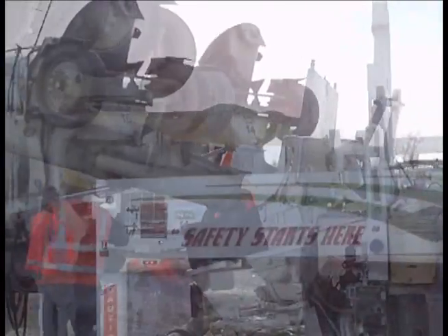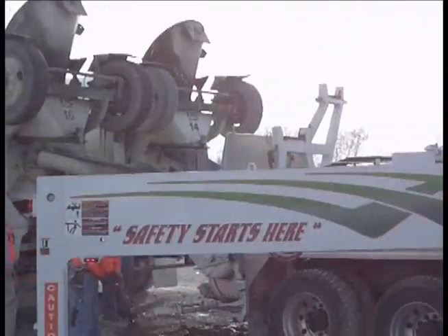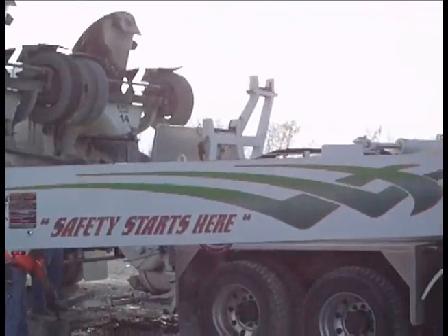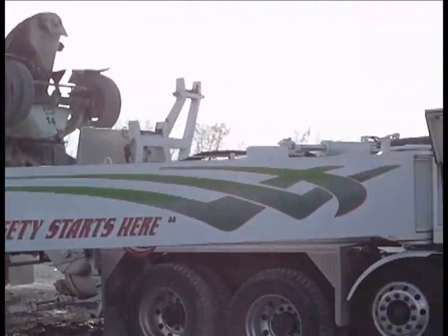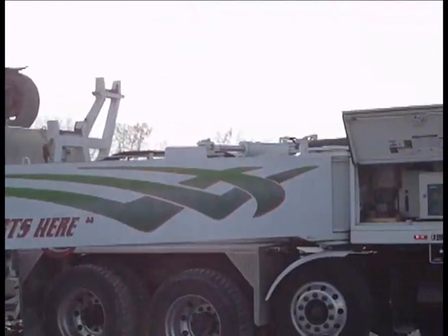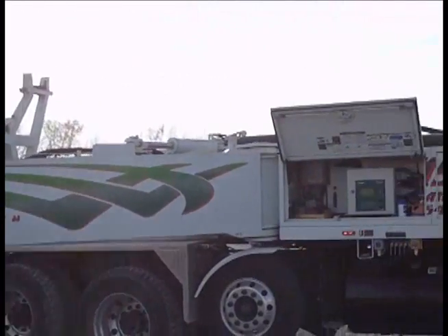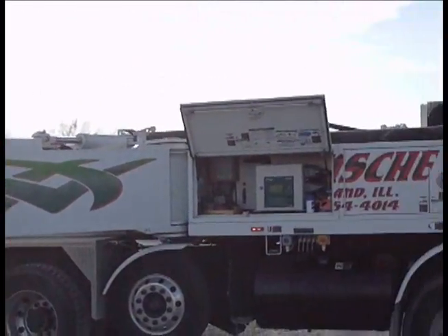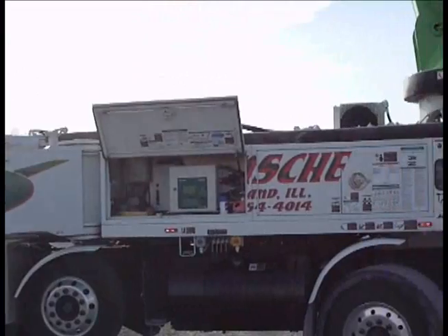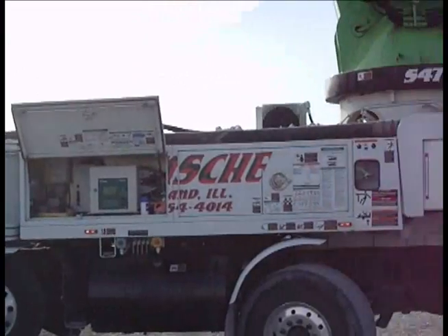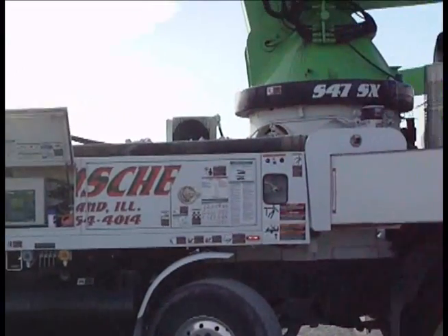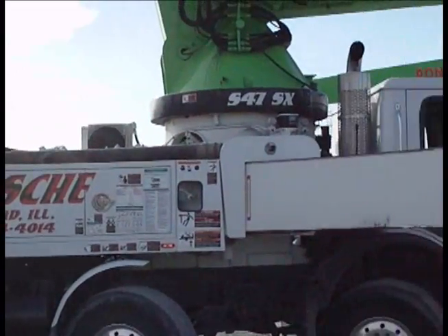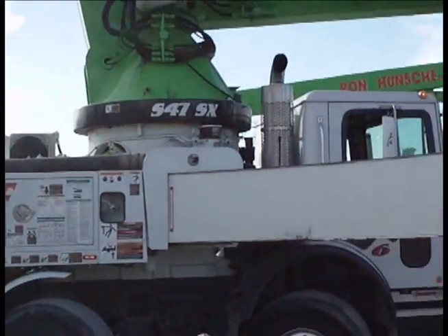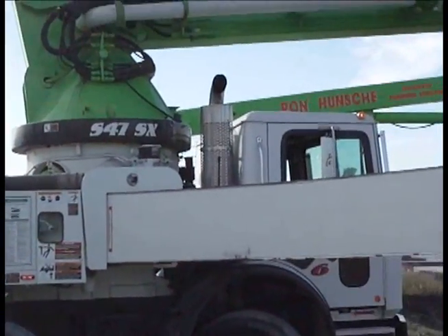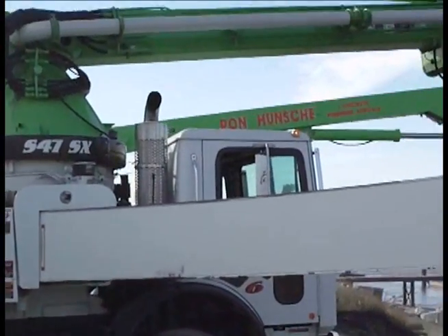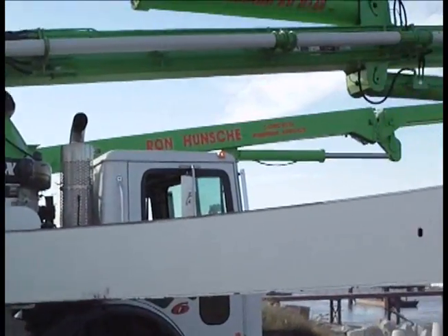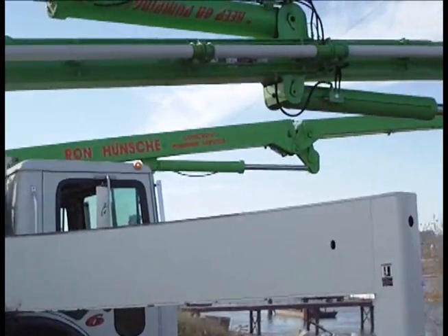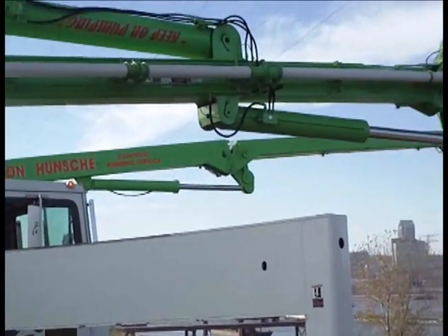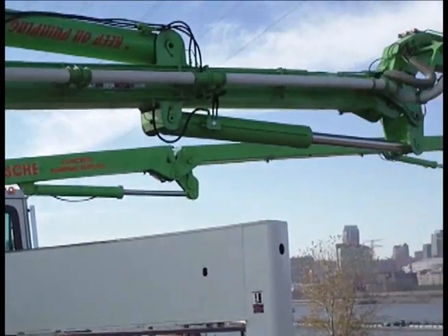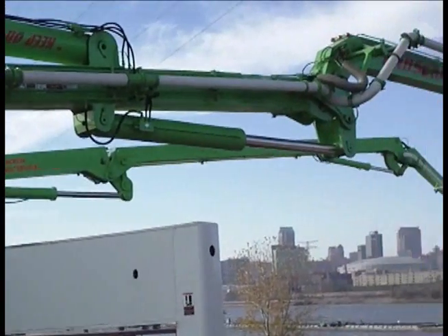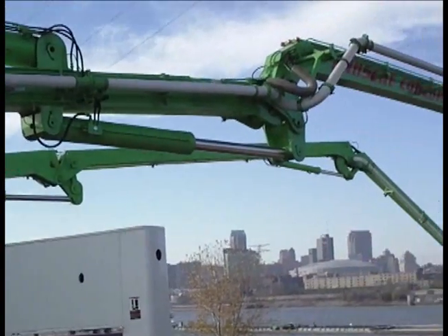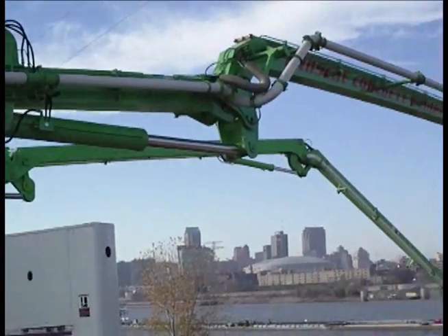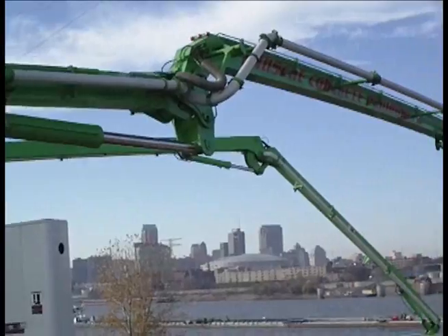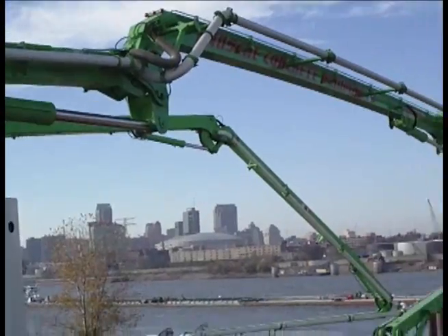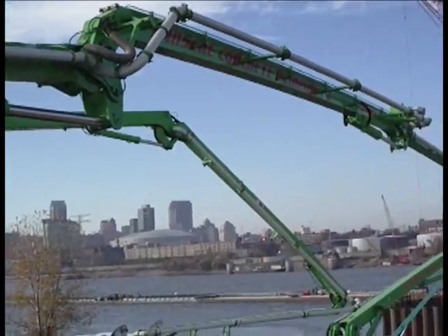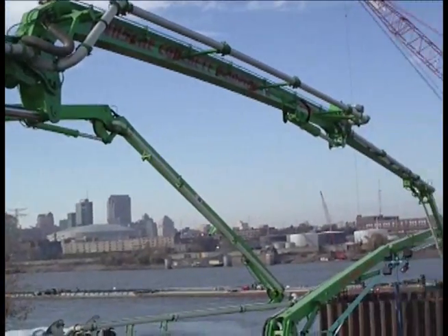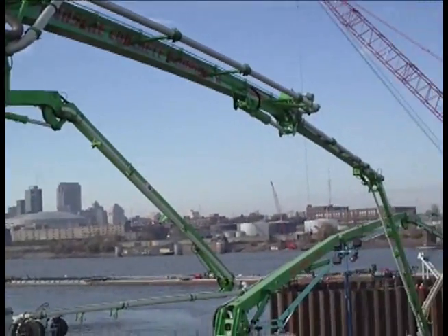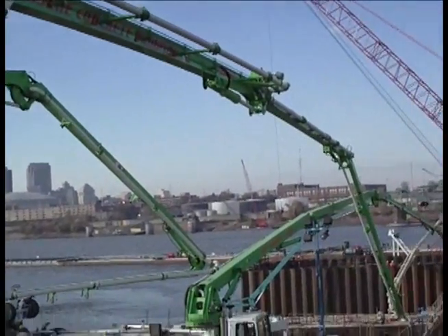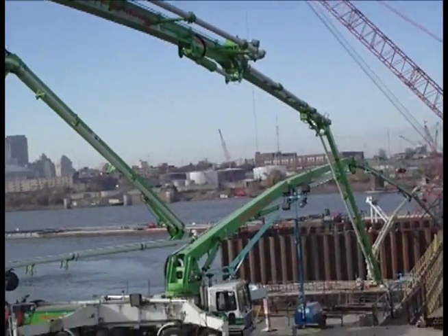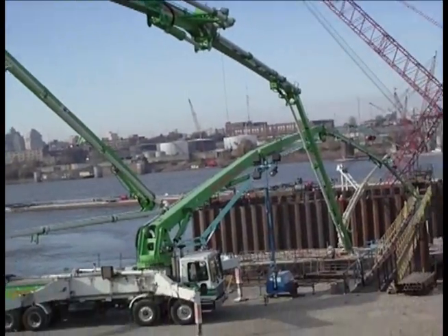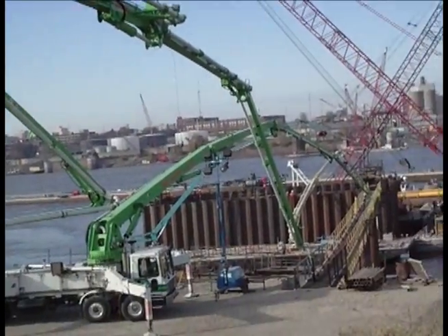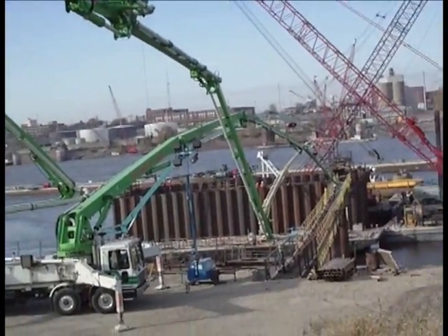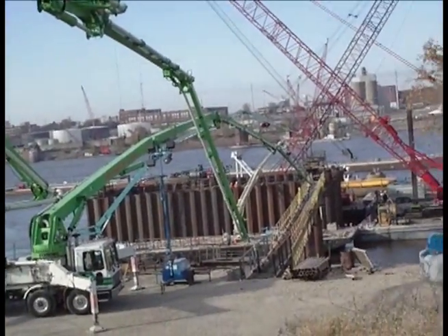Then the pump trucks pushed a steady supply of concrete along a walkway from the riverbank to a steel structure known as a cofferdam. The cofferdam will protect workers while they construct the bridge foundations on the Mississippi Riverbed.